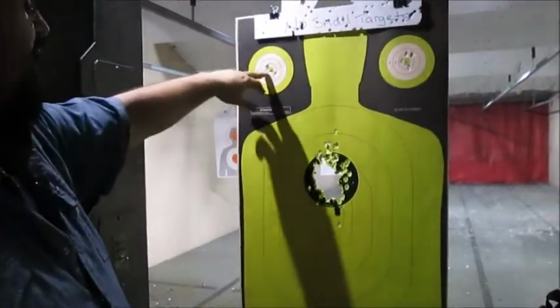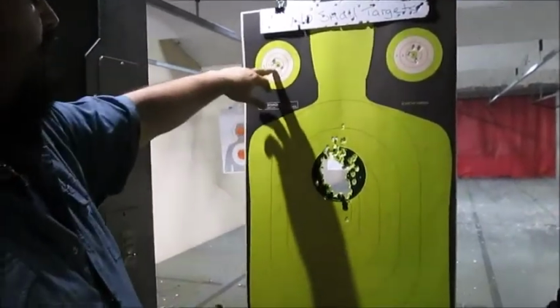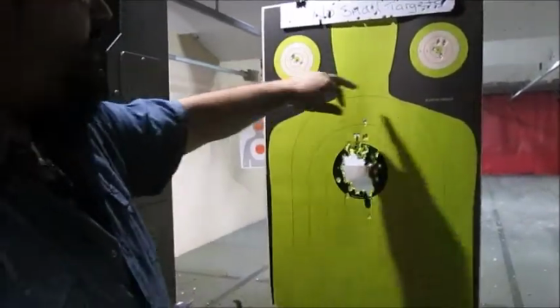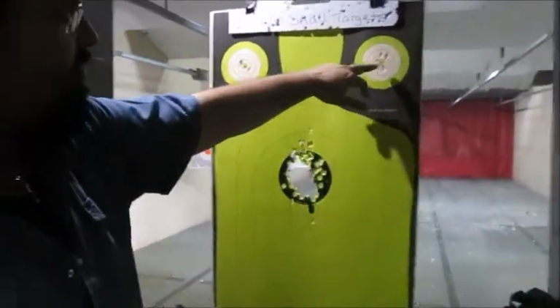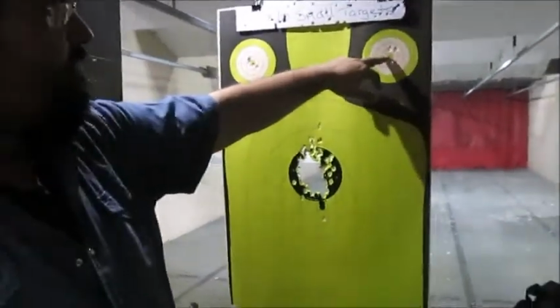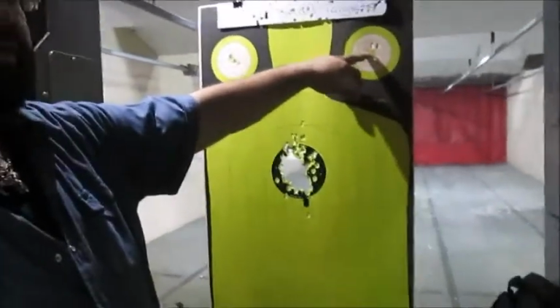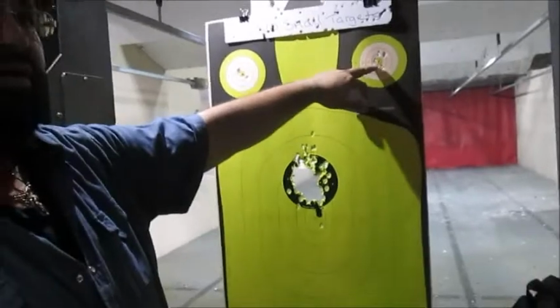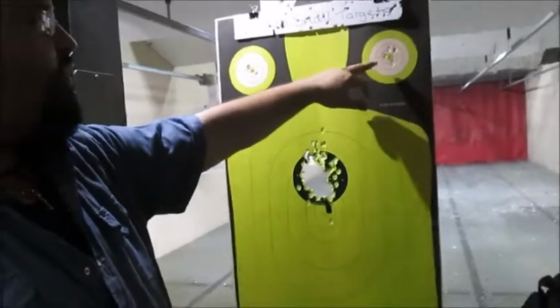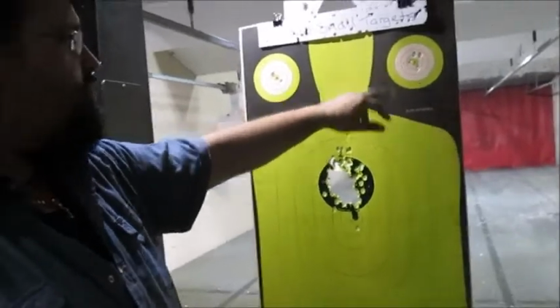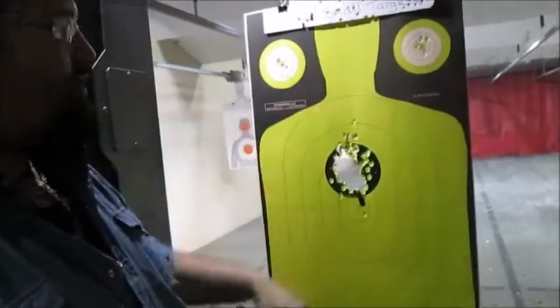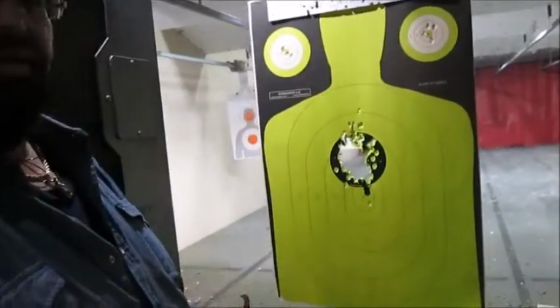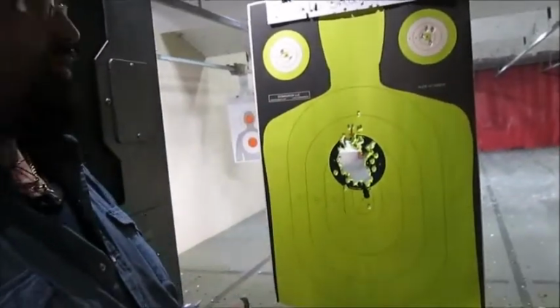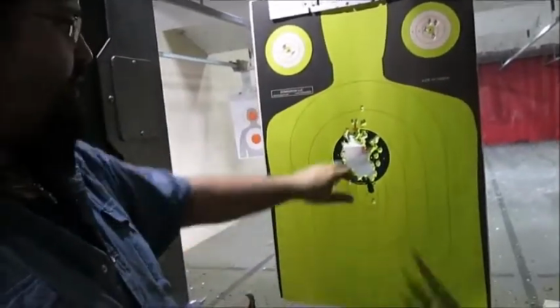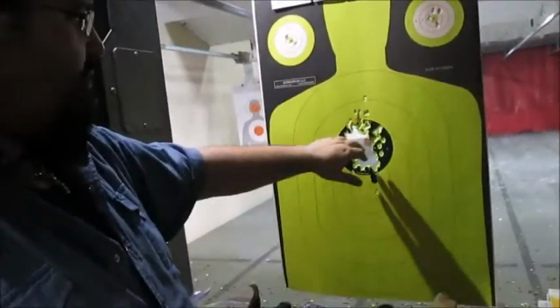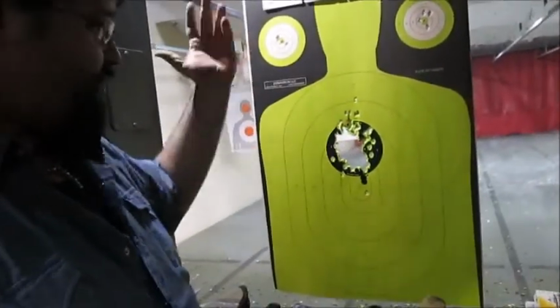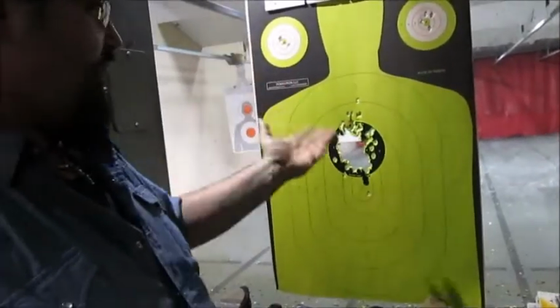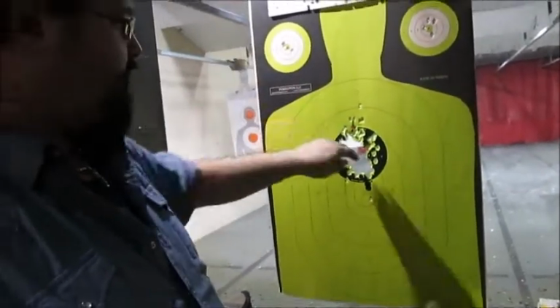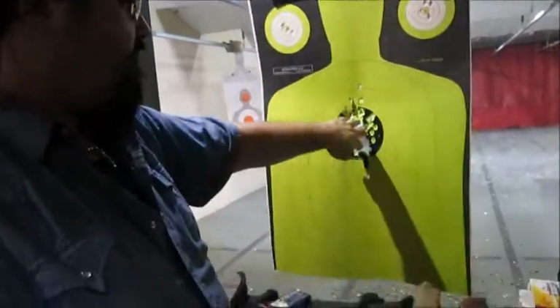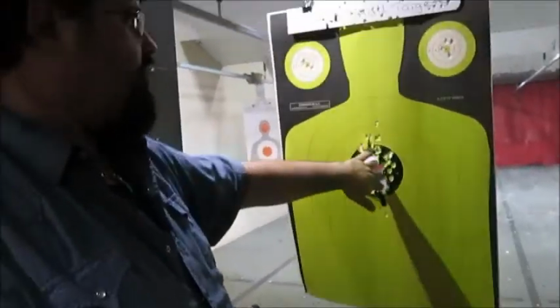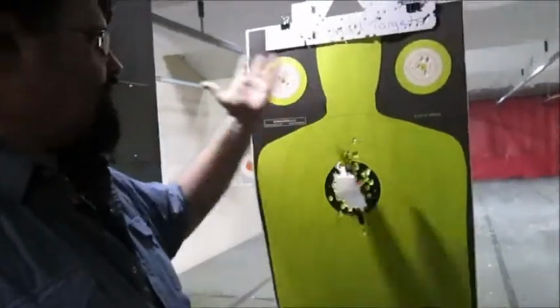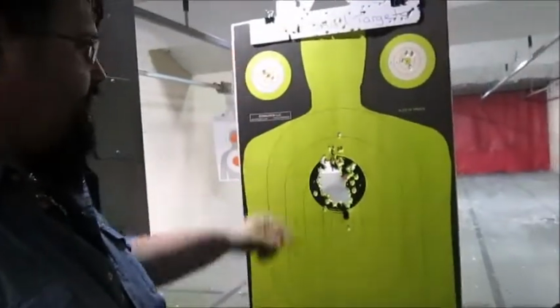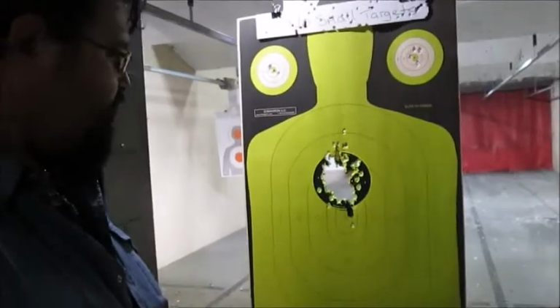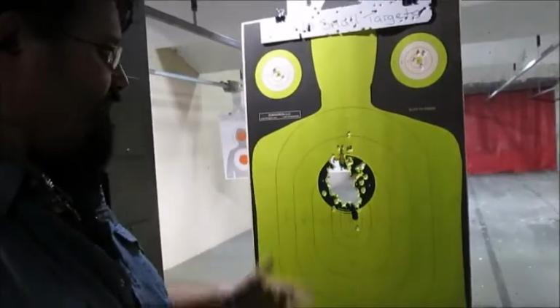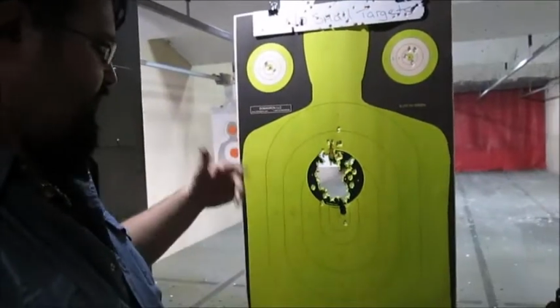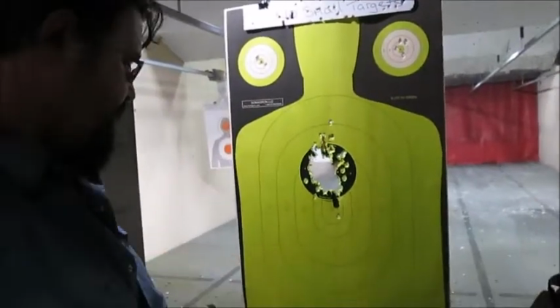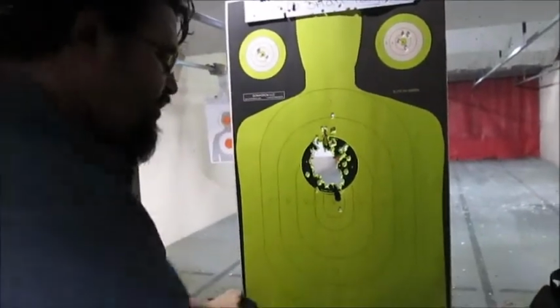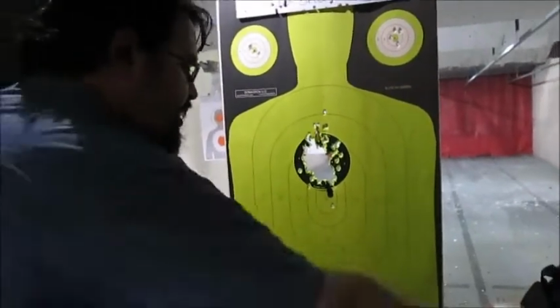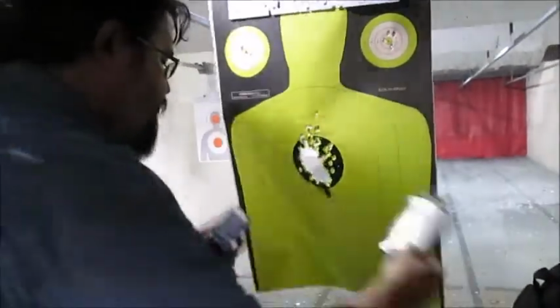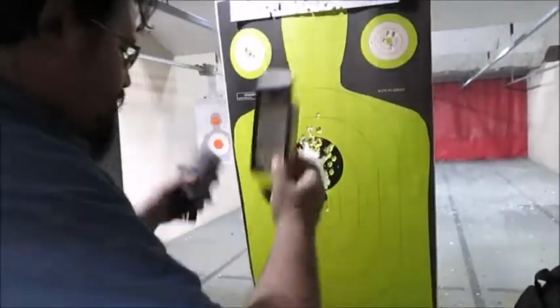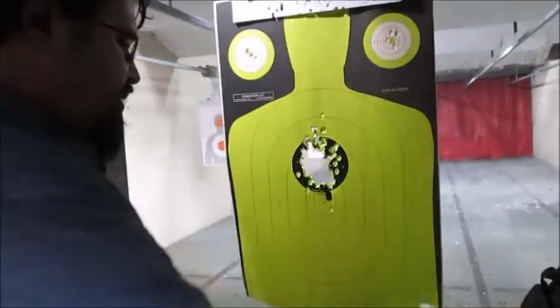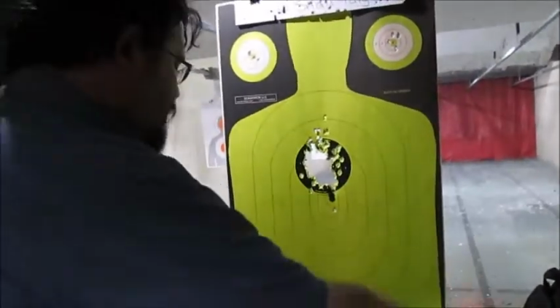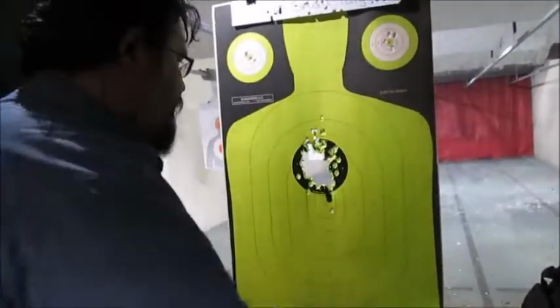Got four up here, four up here while transitioning. I don't know, 400 through here. I'm not even kidding. I'm going through boxes and boxes. I have no idea.